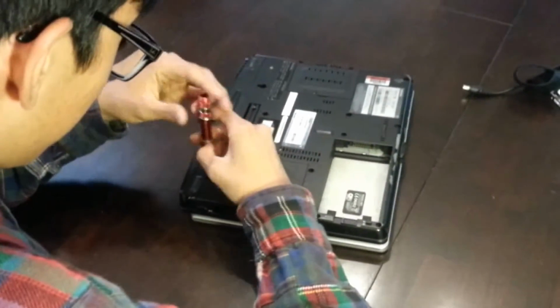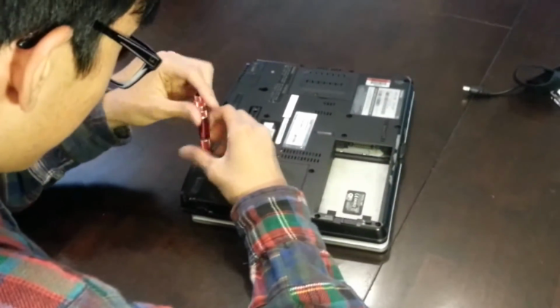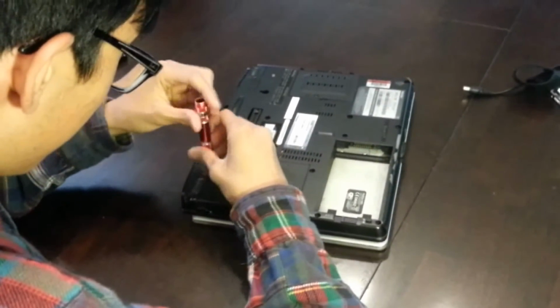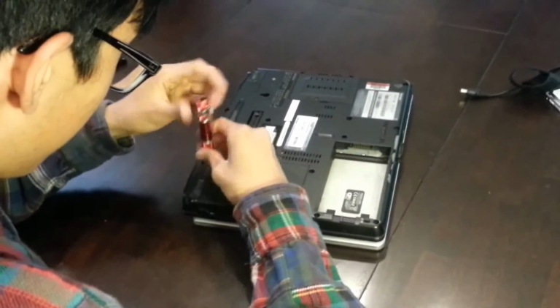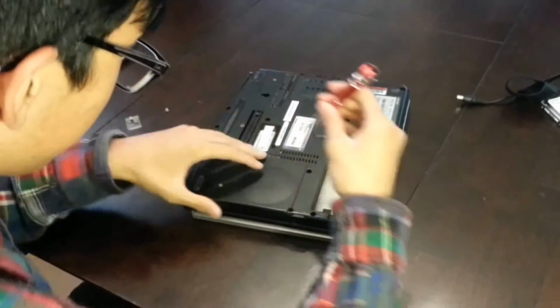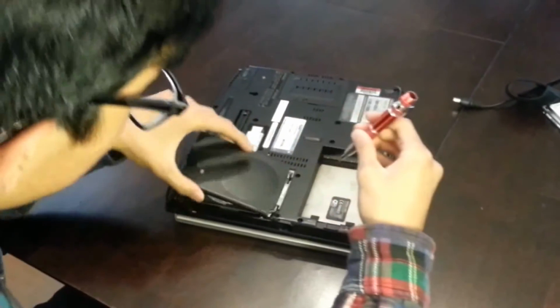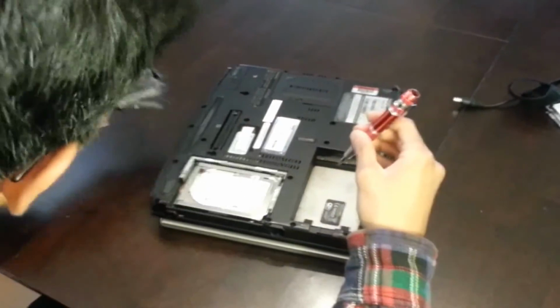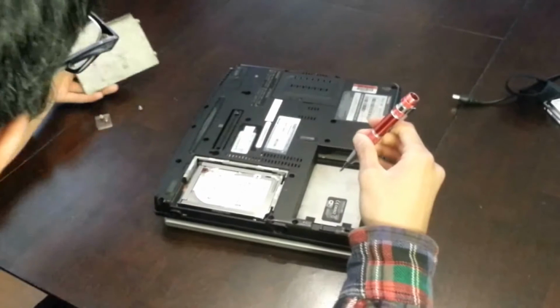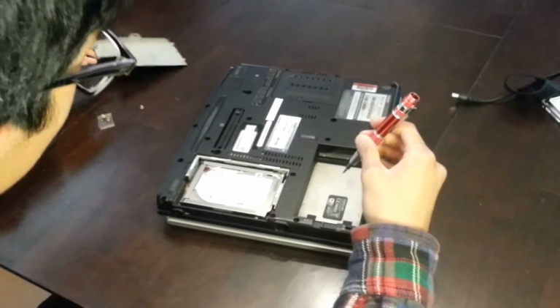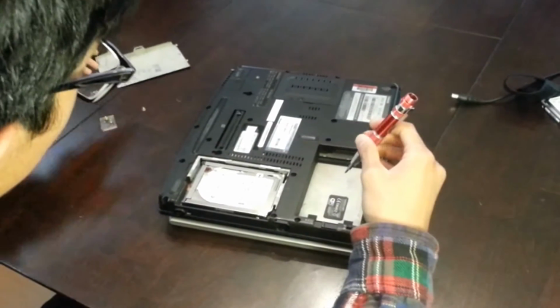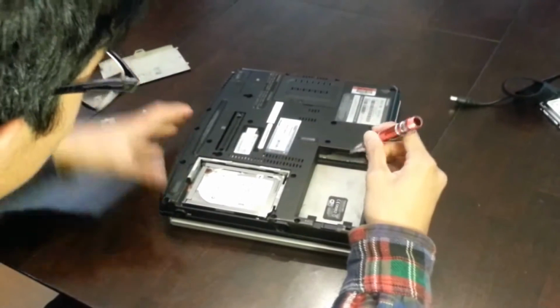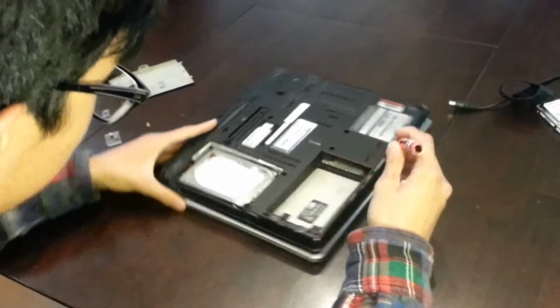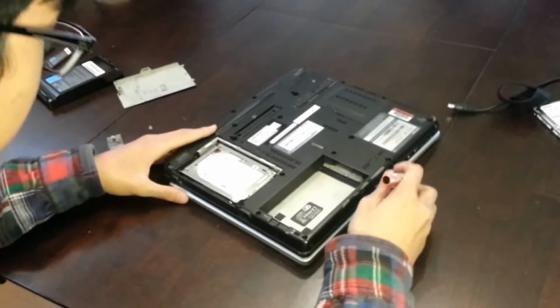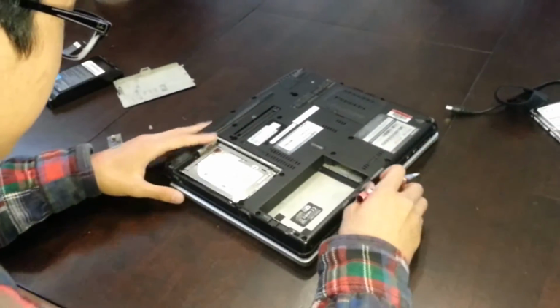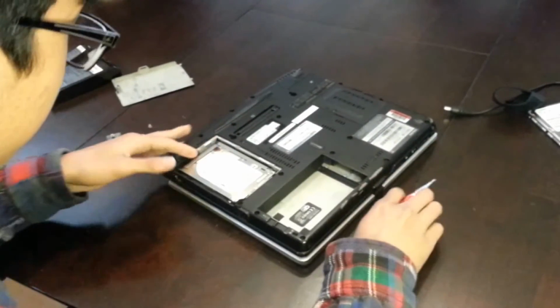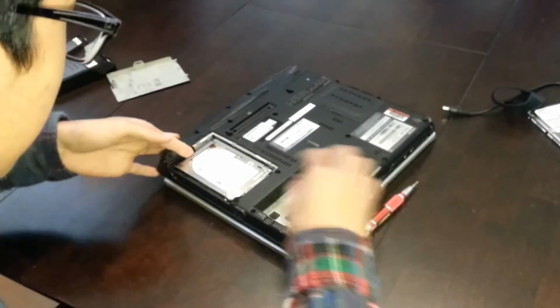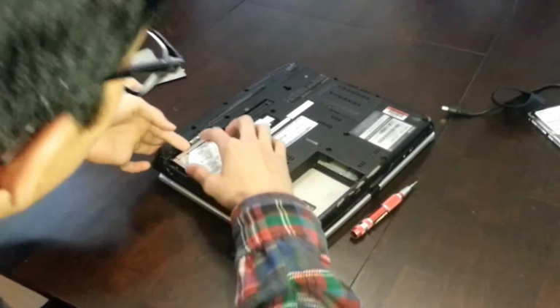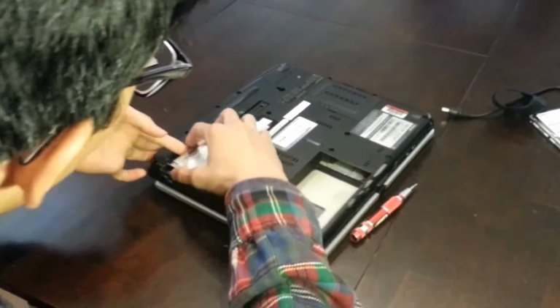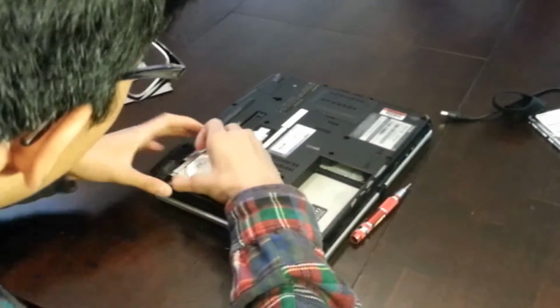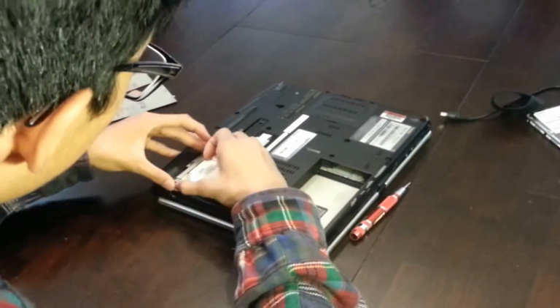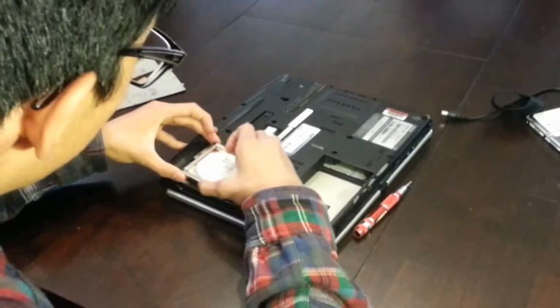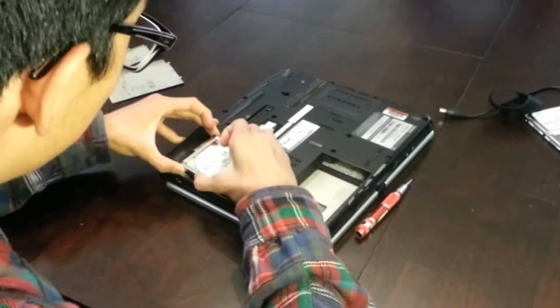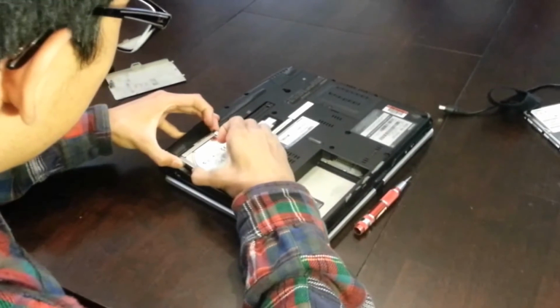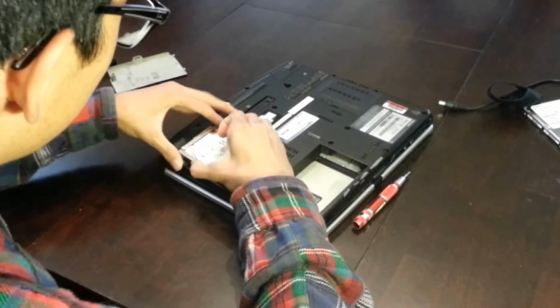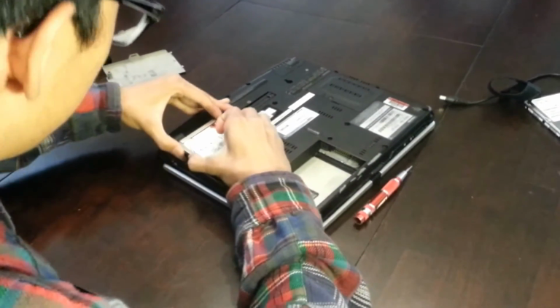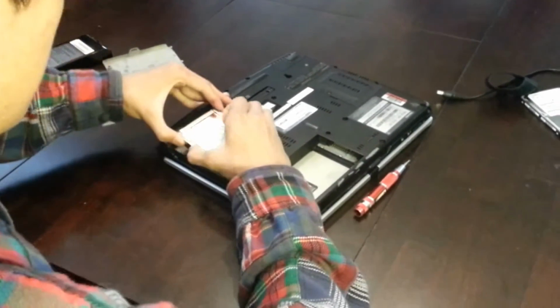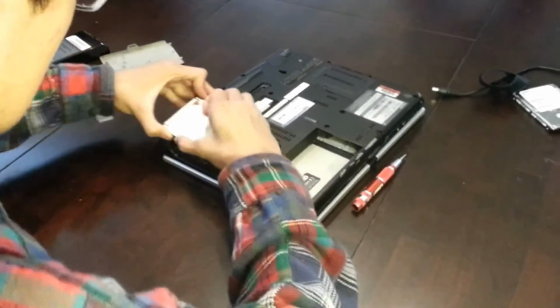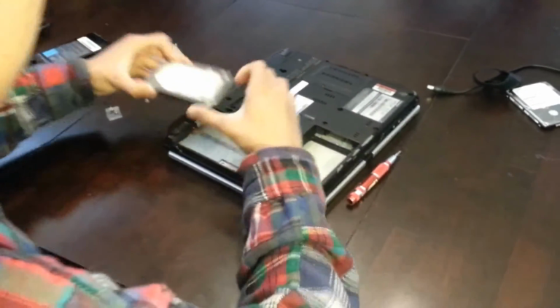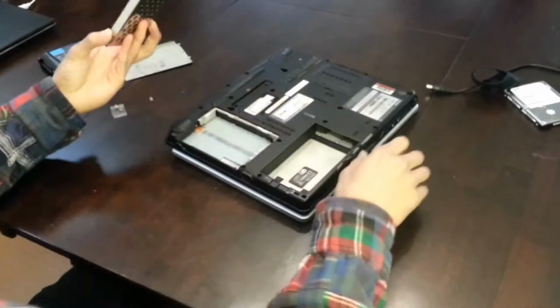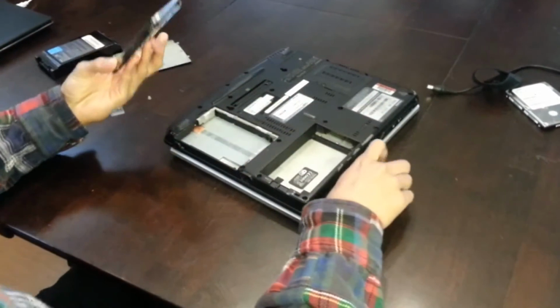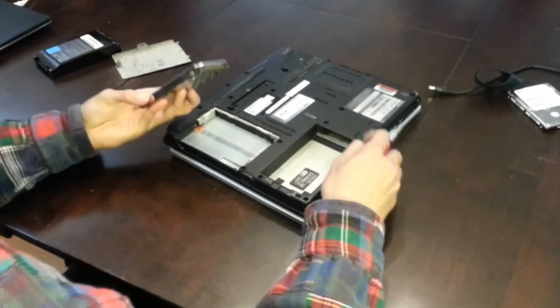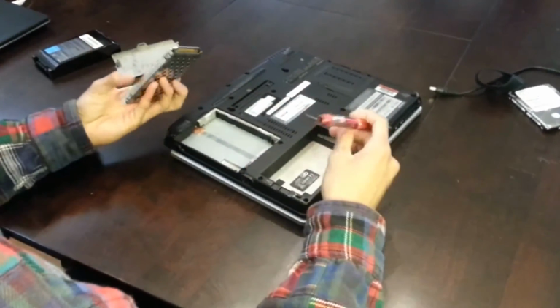Depending on the device, the hard drive may include a casing. If so, remove the hard drive and the casing and slowly unscrew the screws attaching the casing from the hard drive.